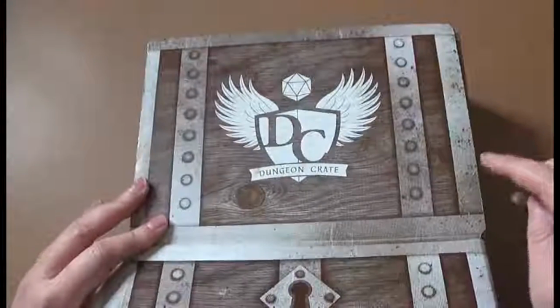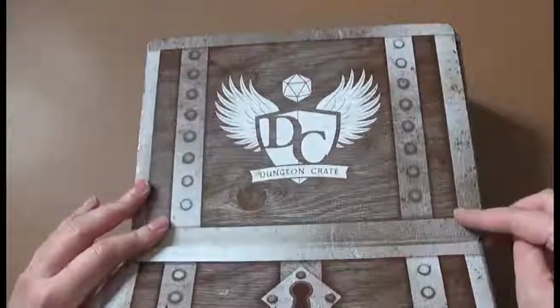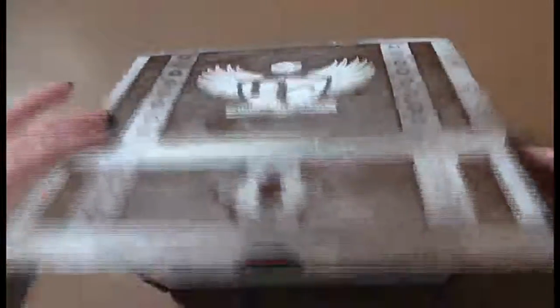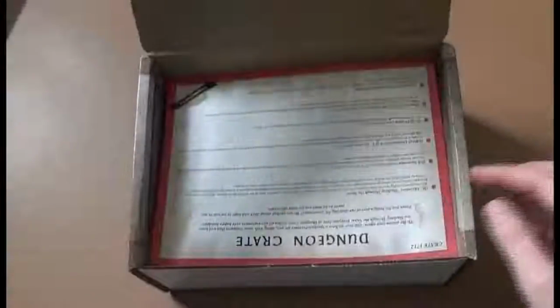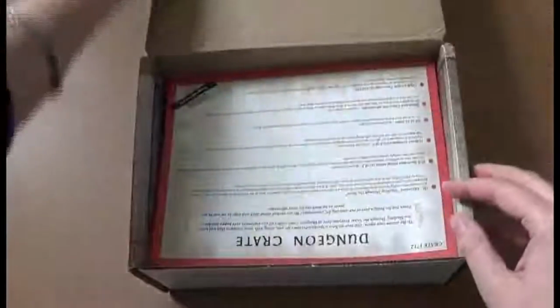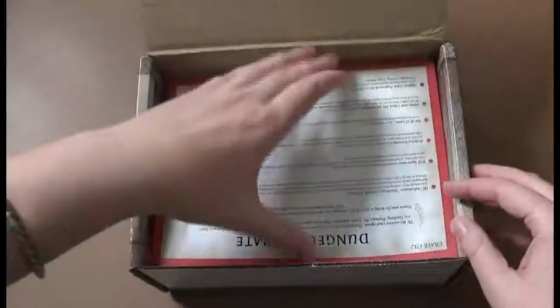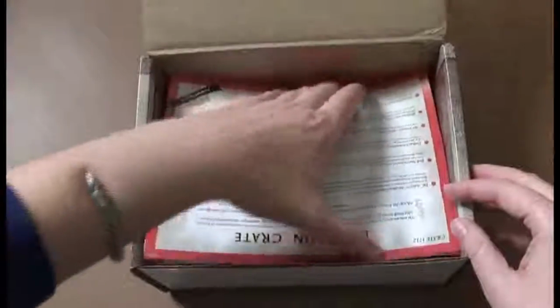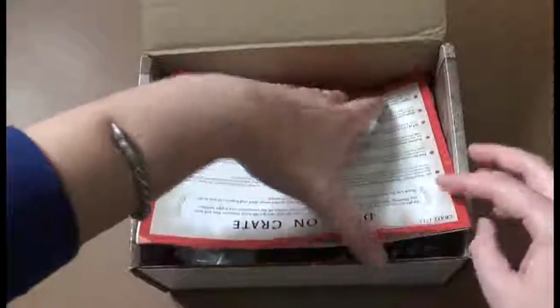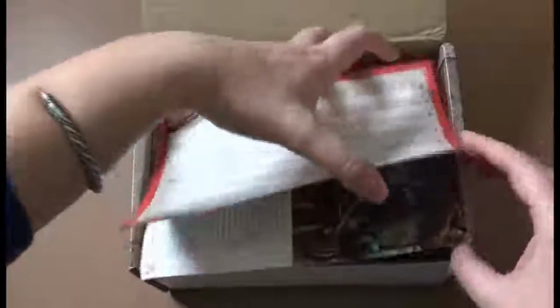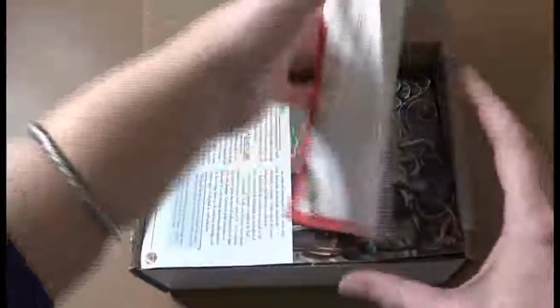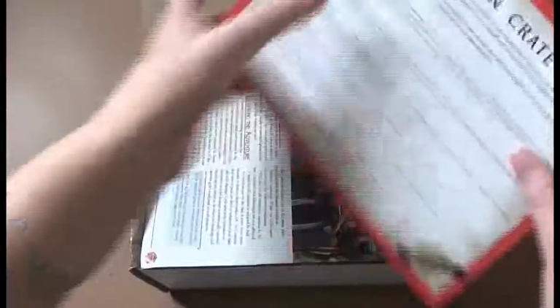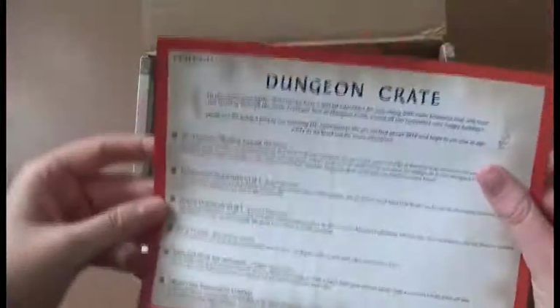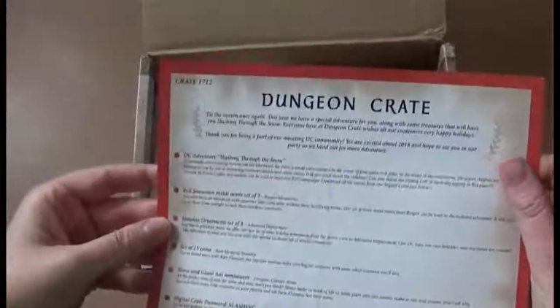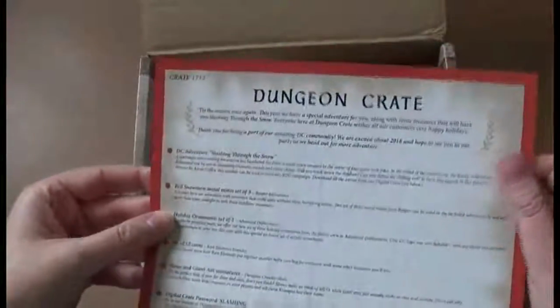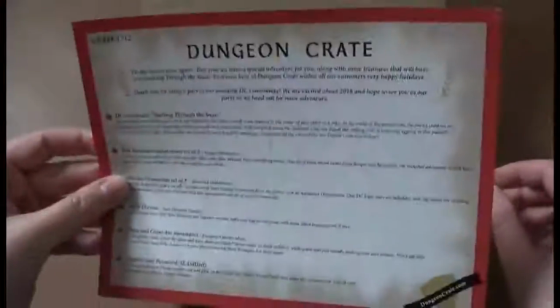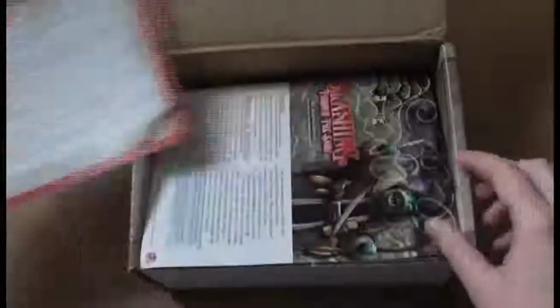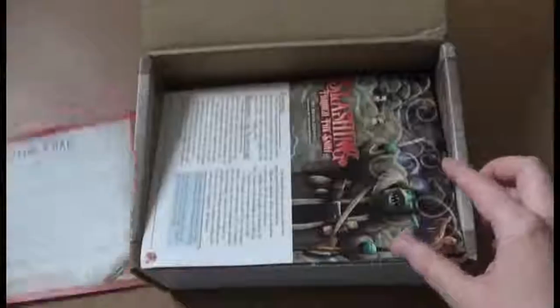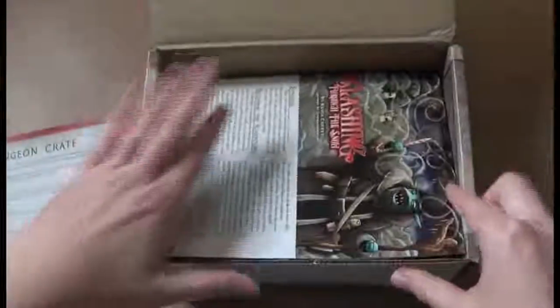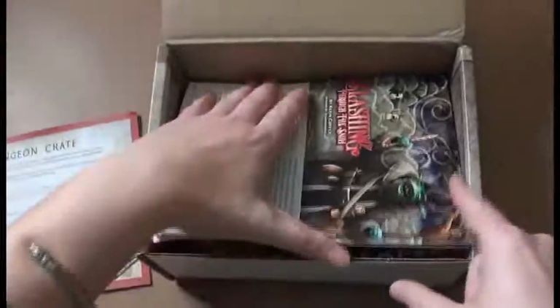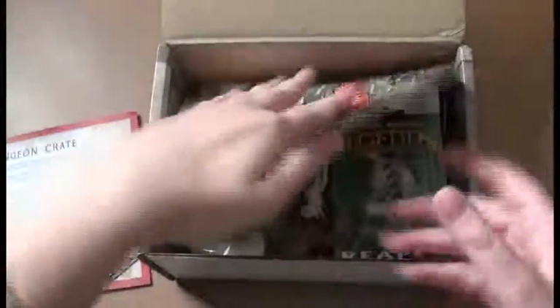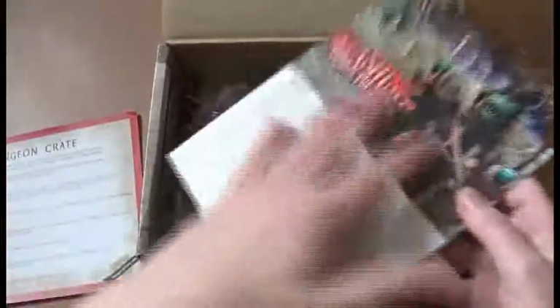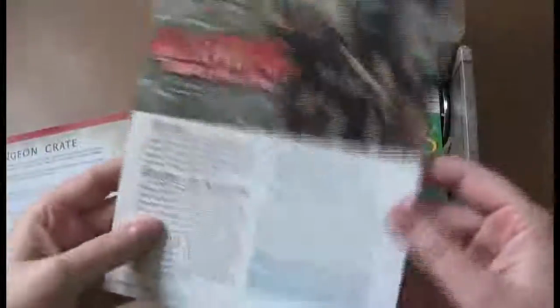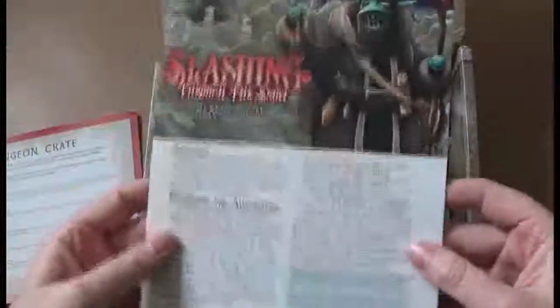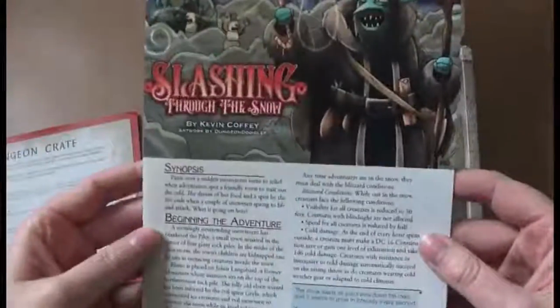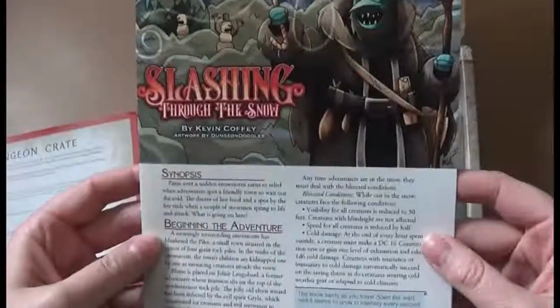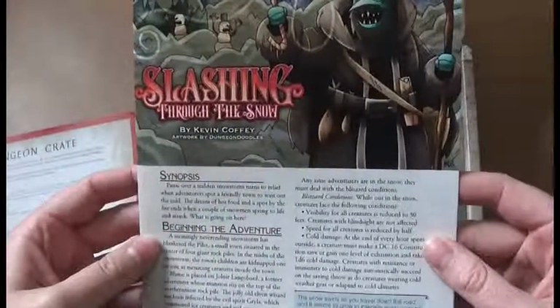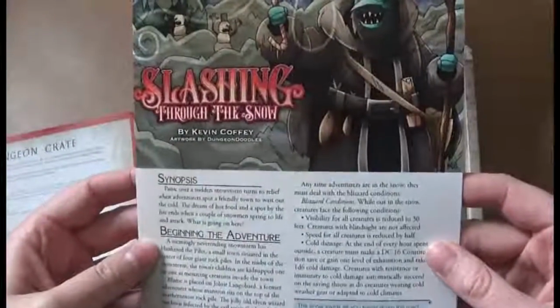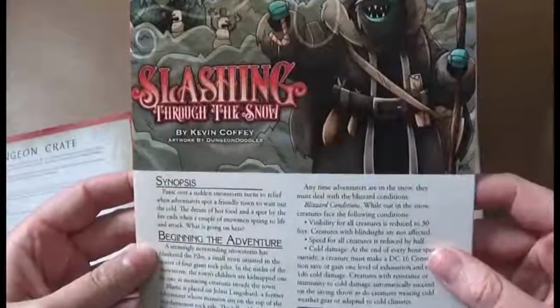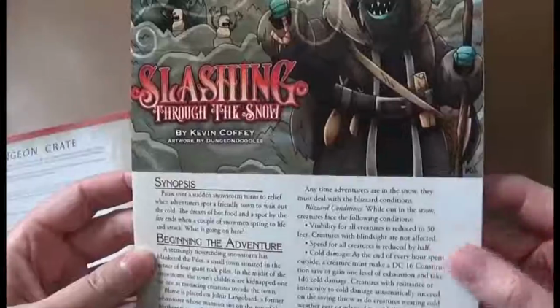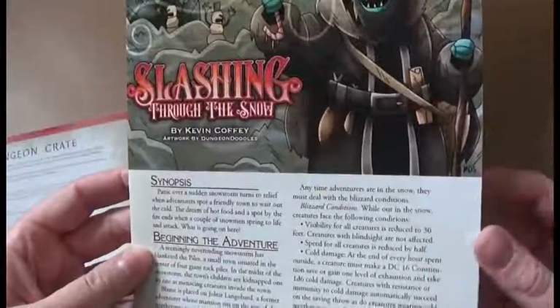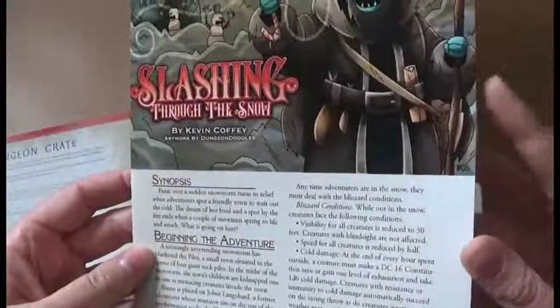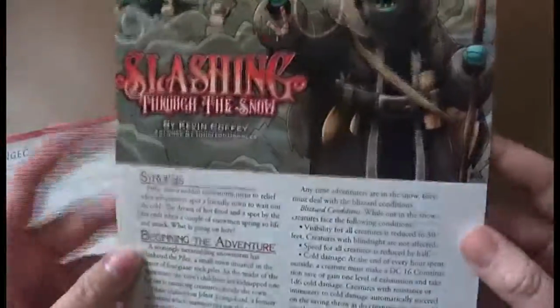So this is December's Dungeon Crate. We have the little insert card. Here we have the adventure Slashing Through the Snow by Kevin Coffey.